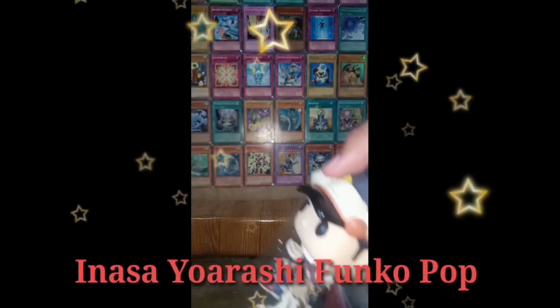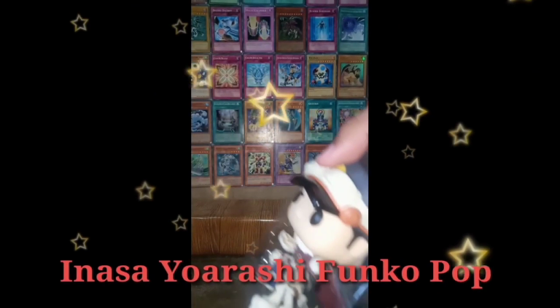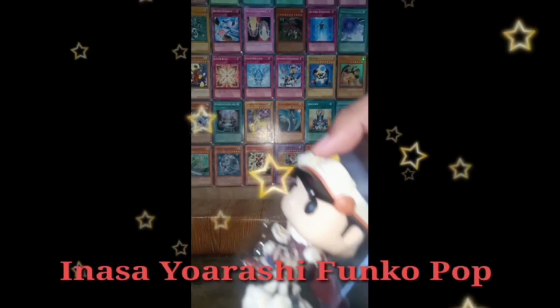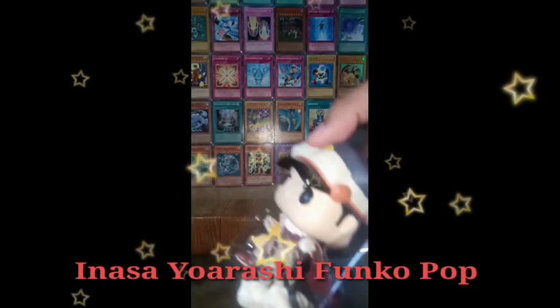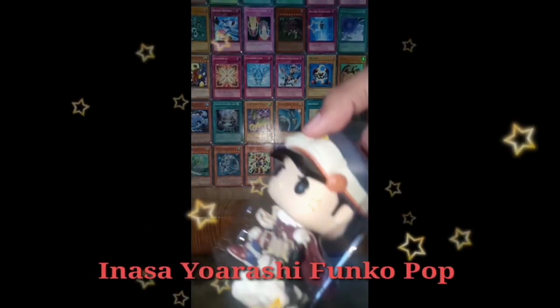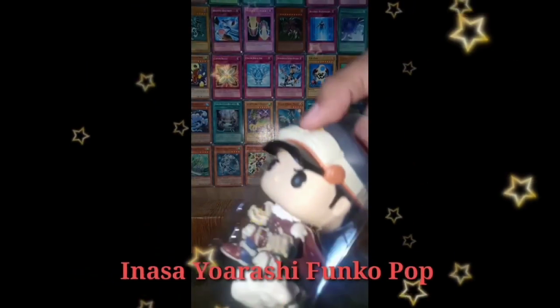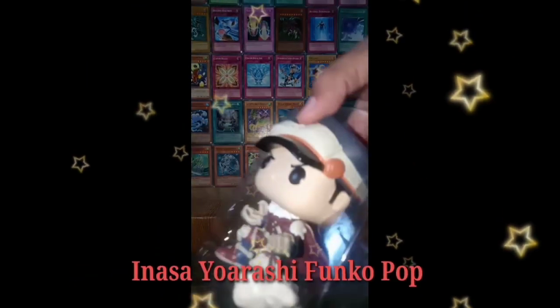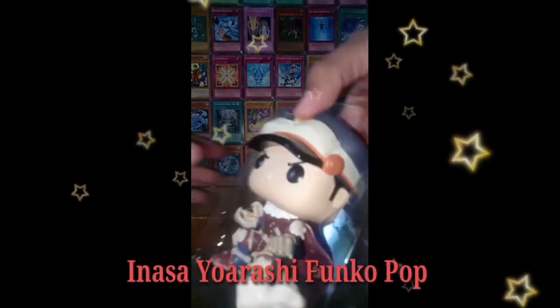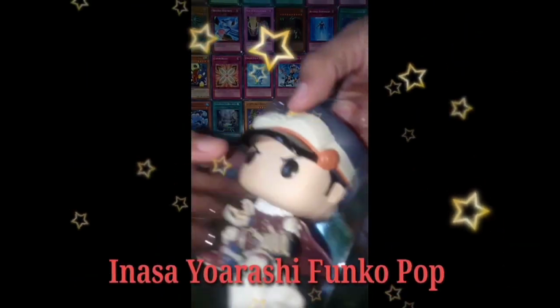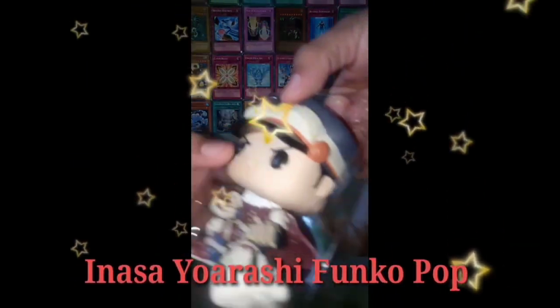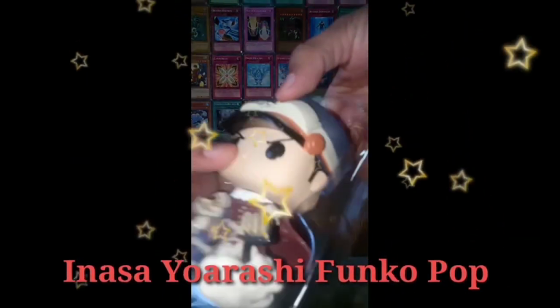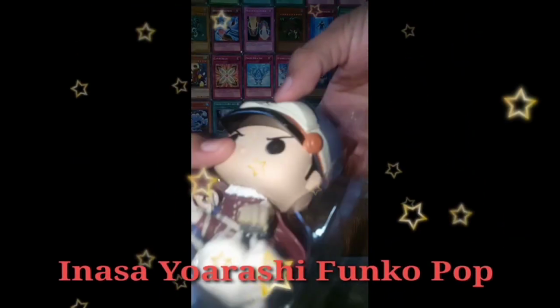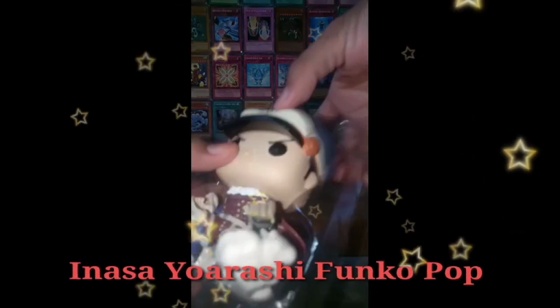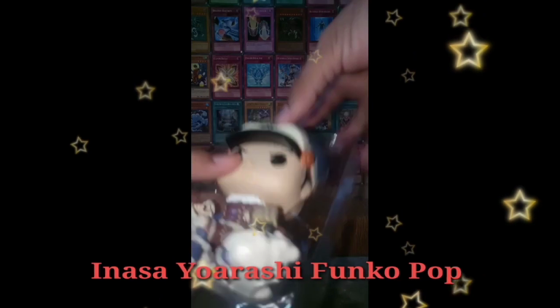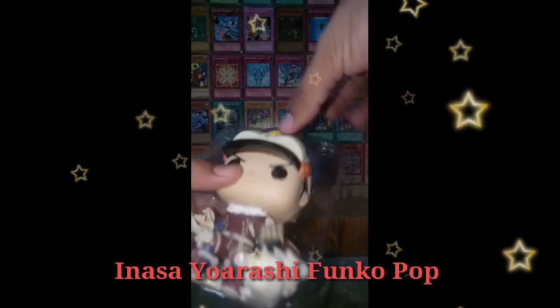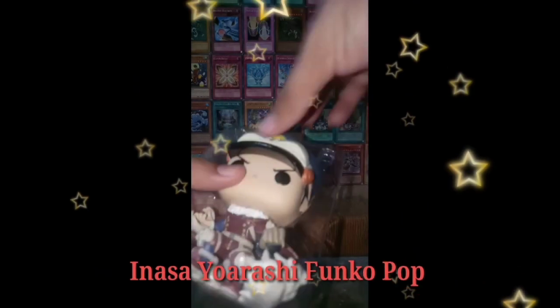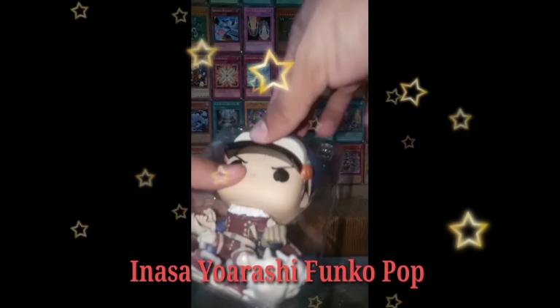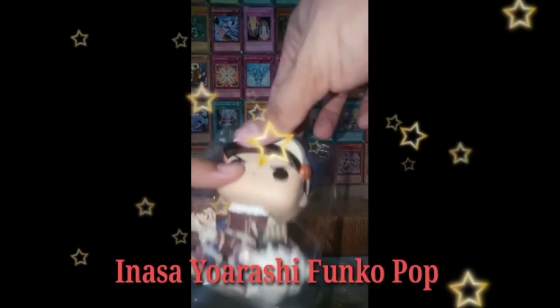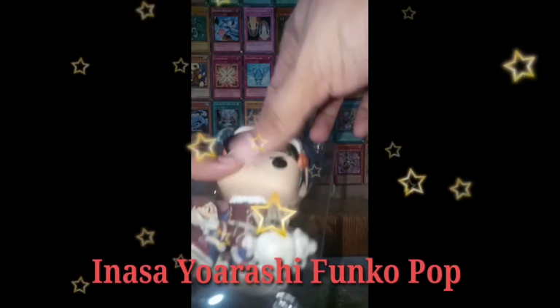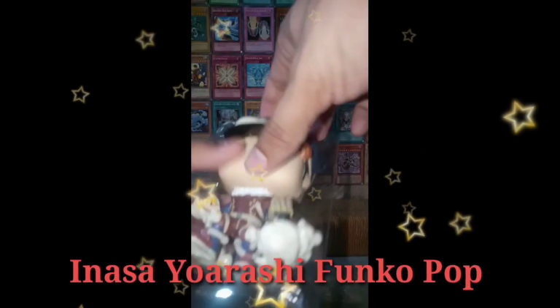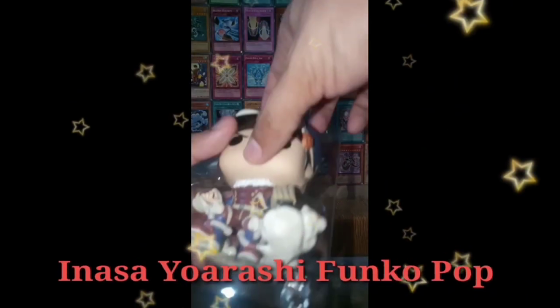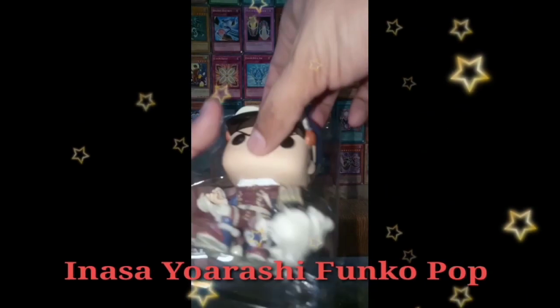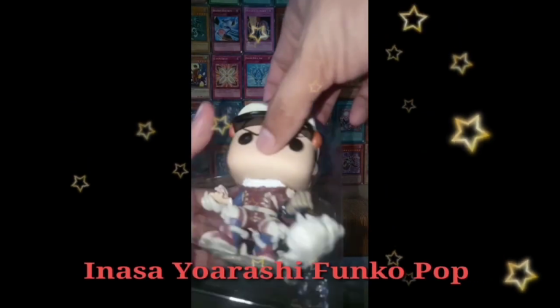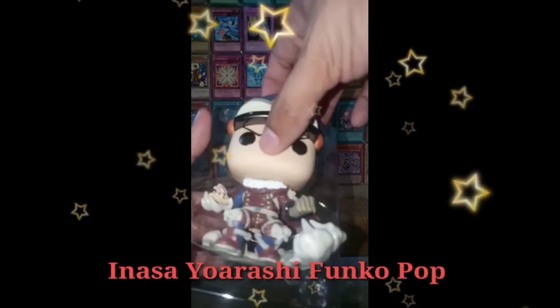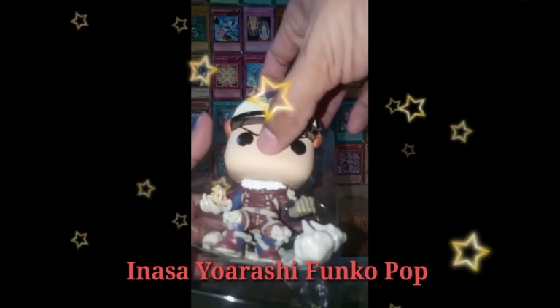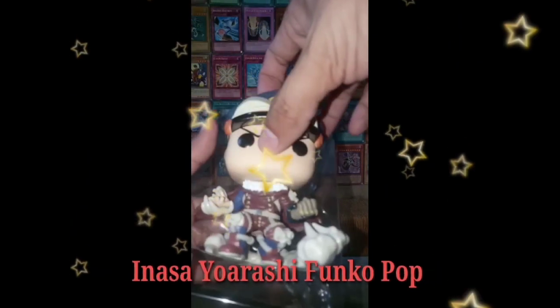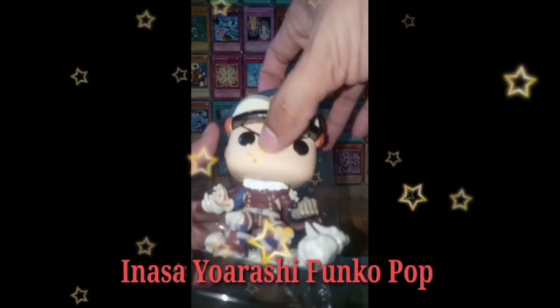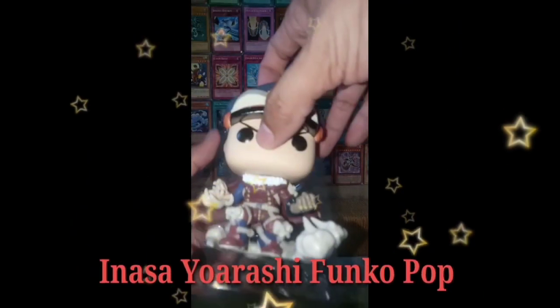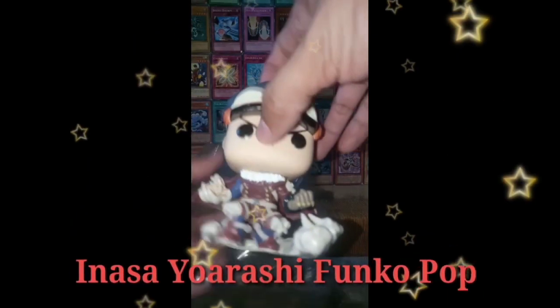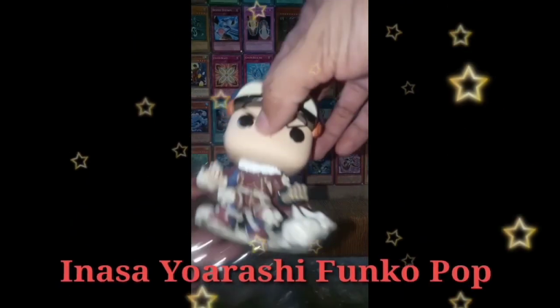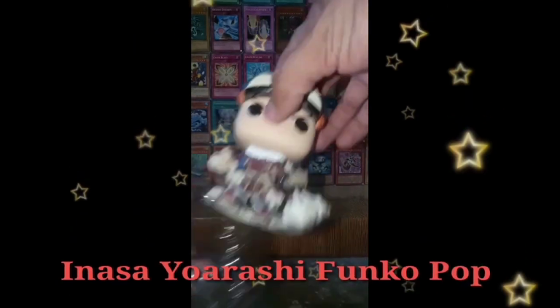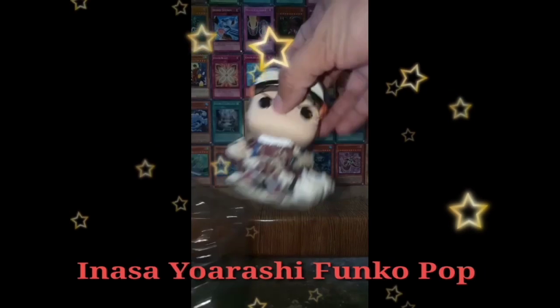Plates resembling gas masks pad his knees and left shoulder, and he completes his costume with large brown shoes and a pair of goggles around his head.